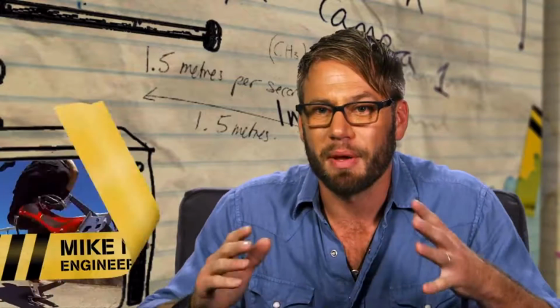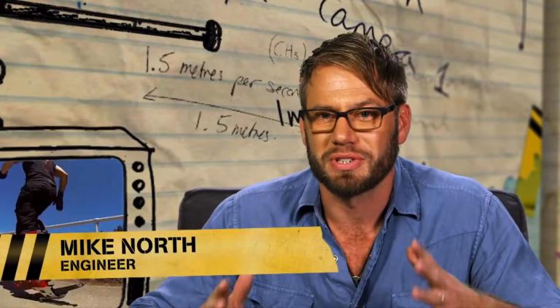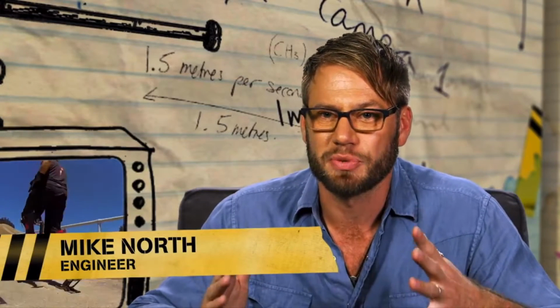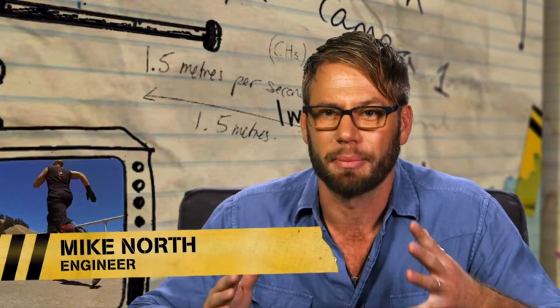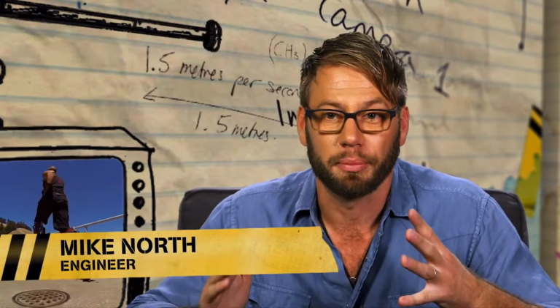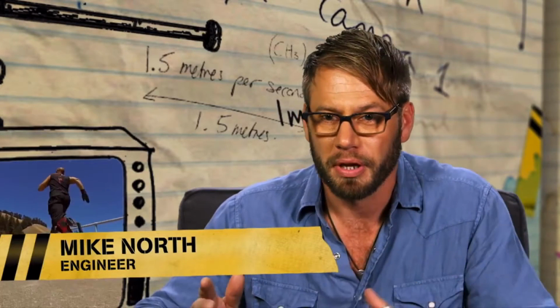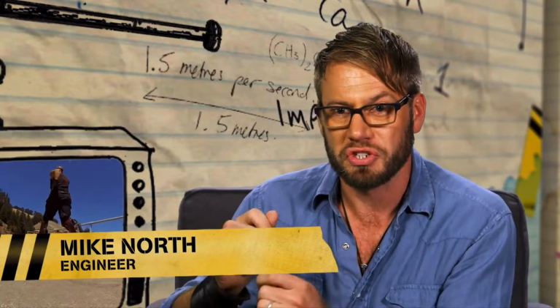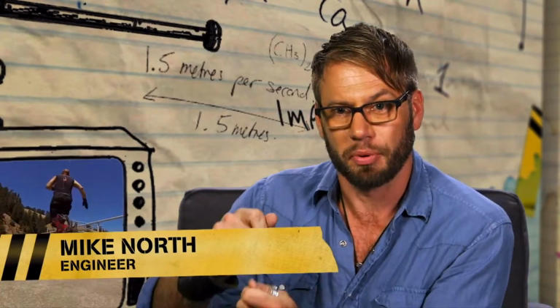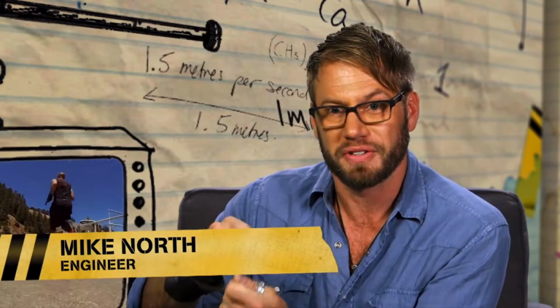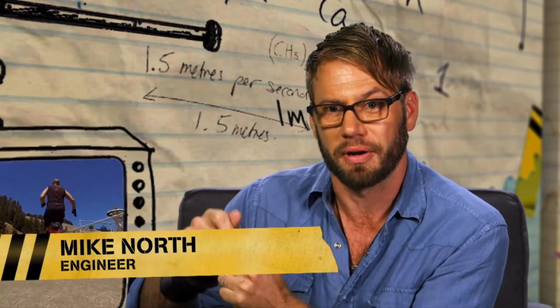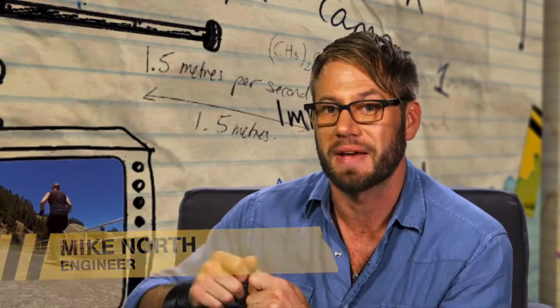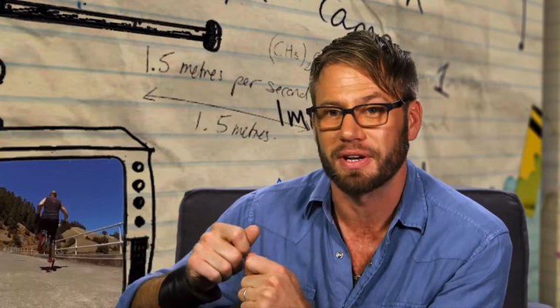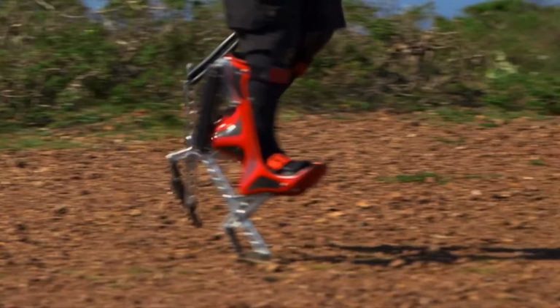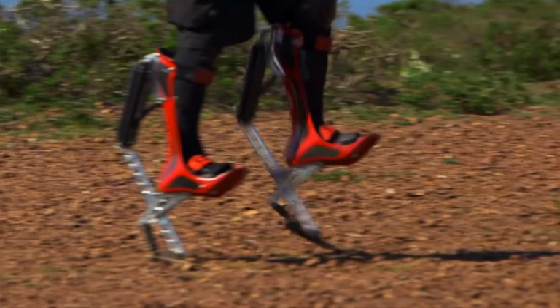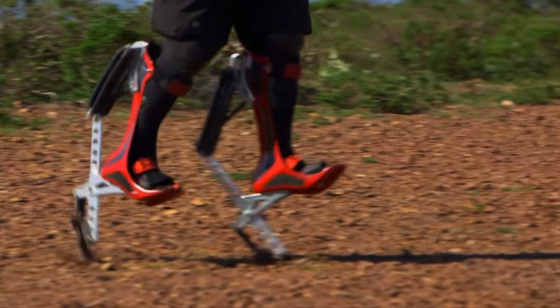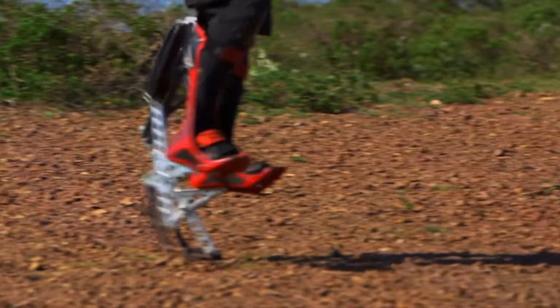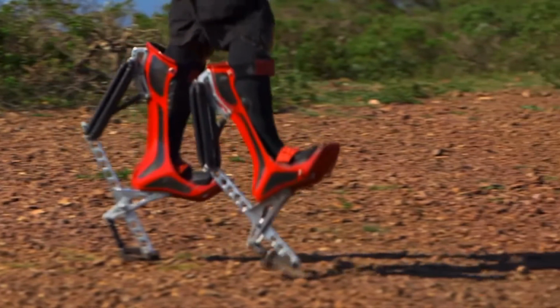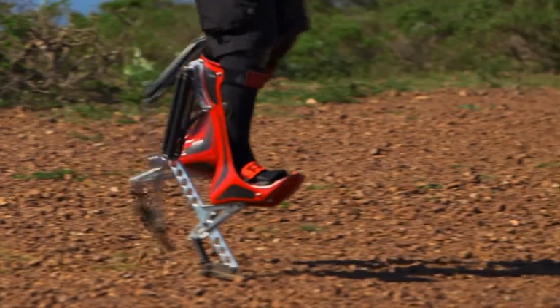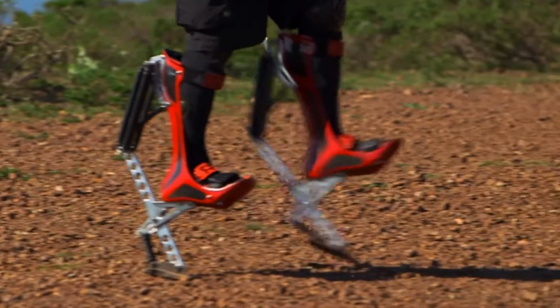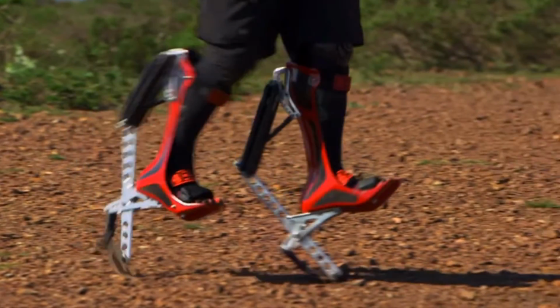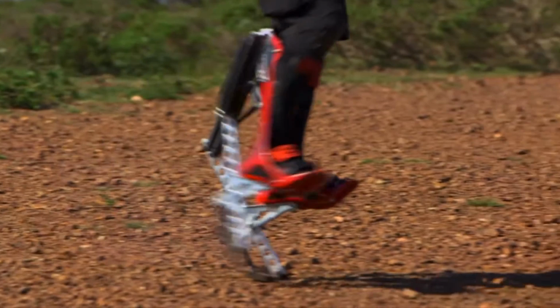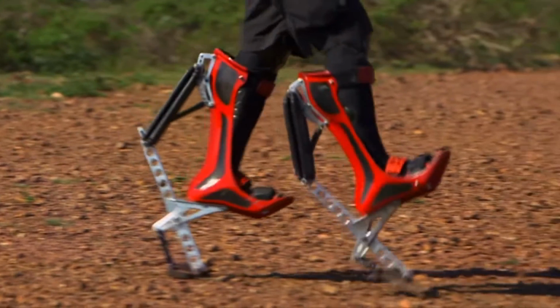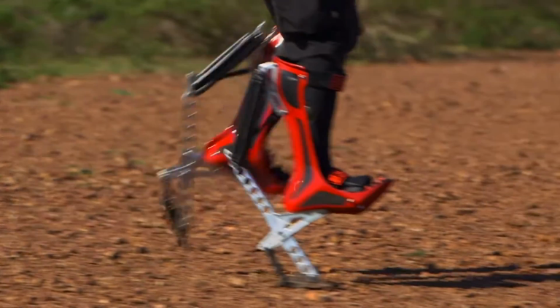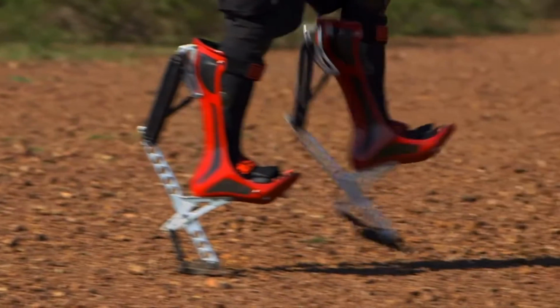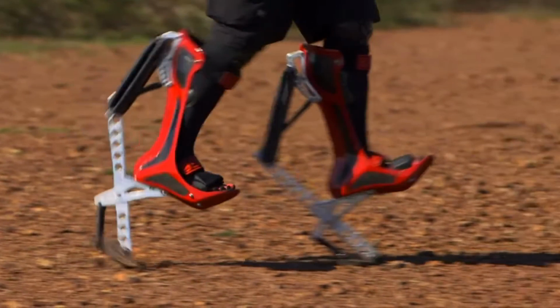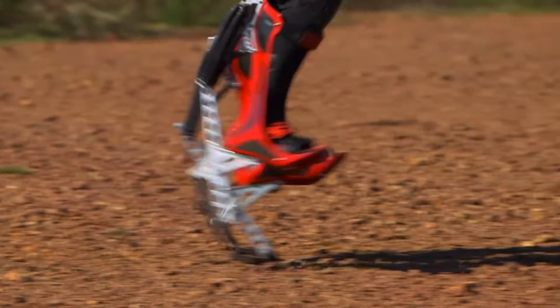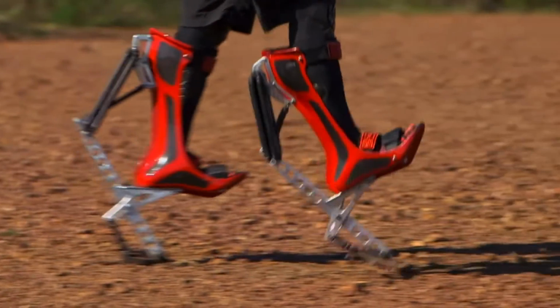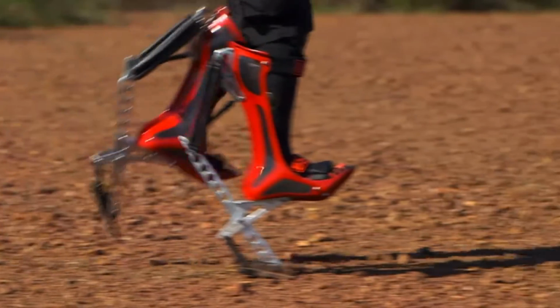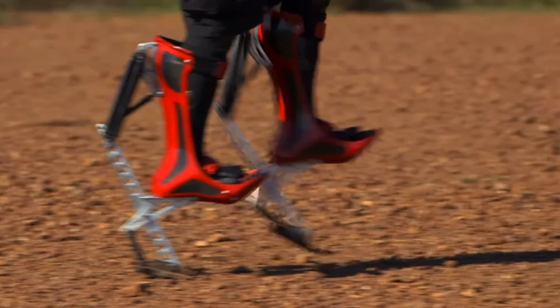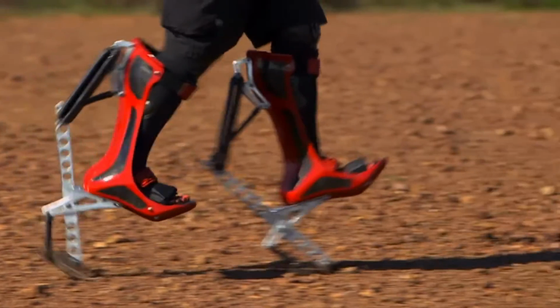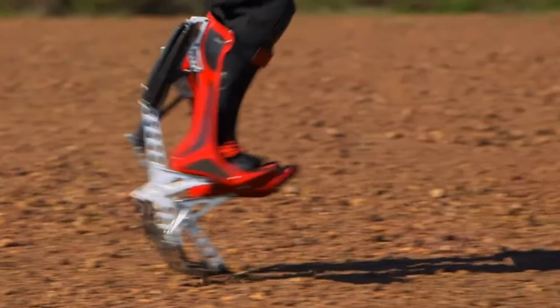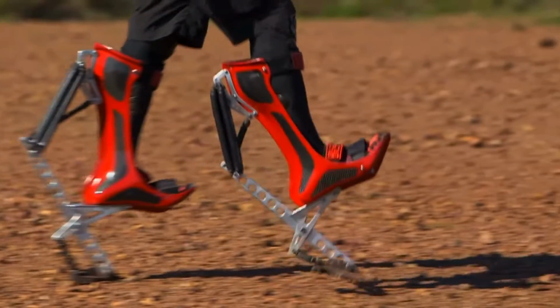He's mimicked this with seven springs in the bionic boot. So just as the boot contacts the ground, these seven springs are extended, storing that energy. And then just as his weight comes off, they release all that energy, literally giving him a little more spring in his step.